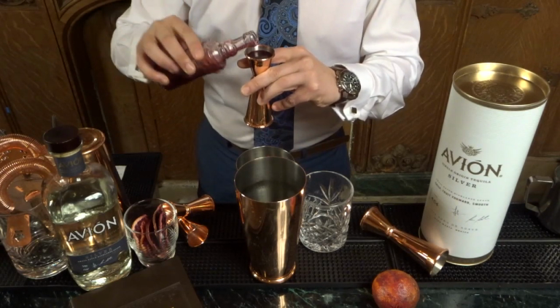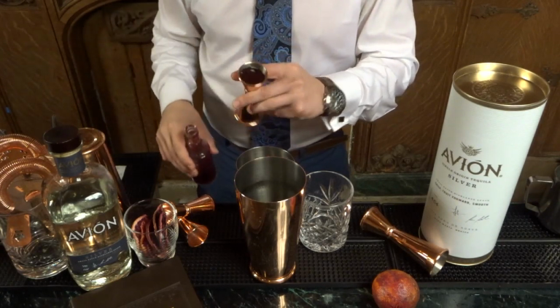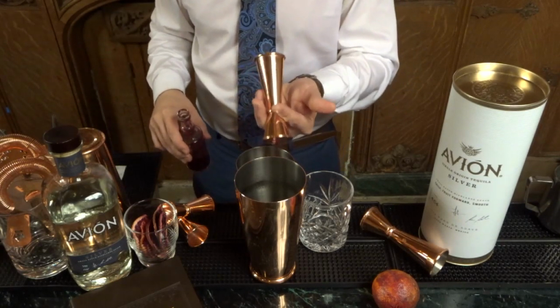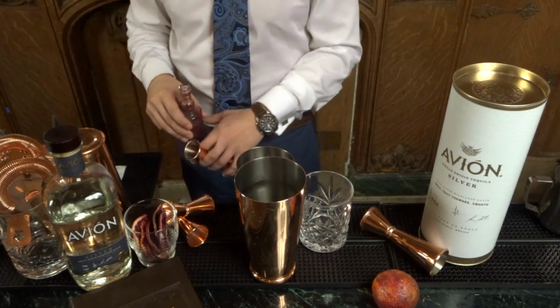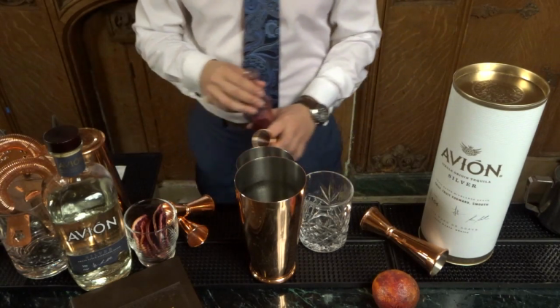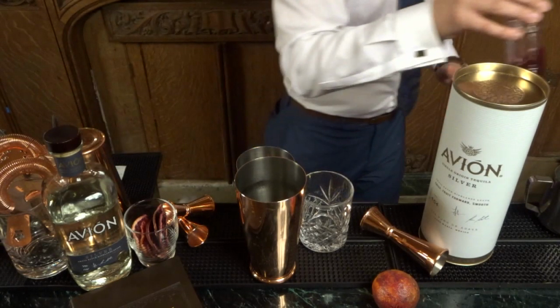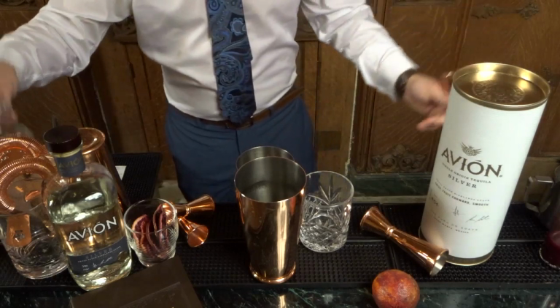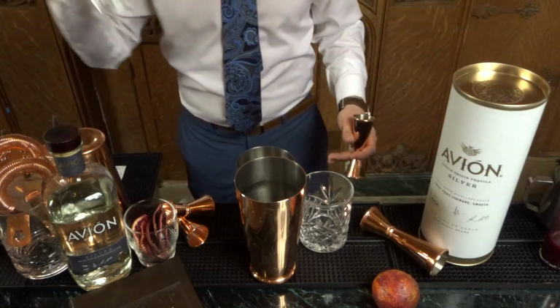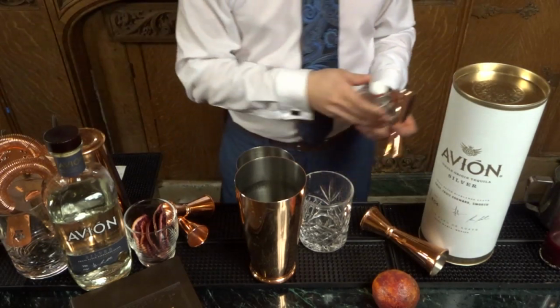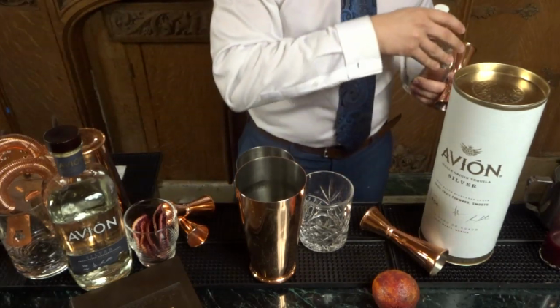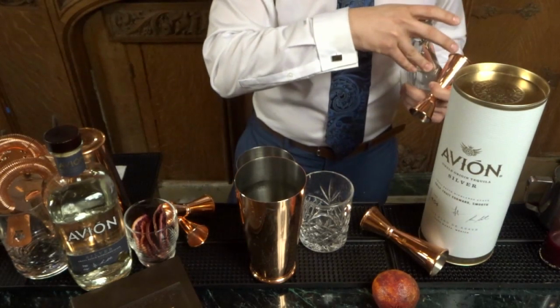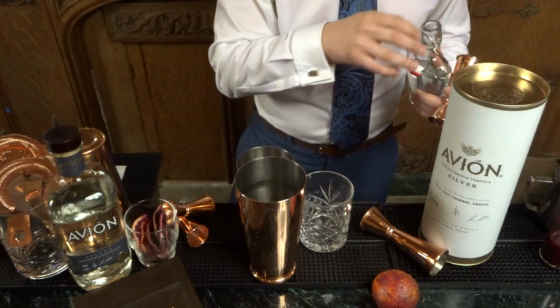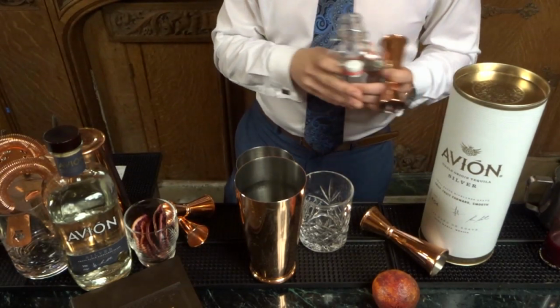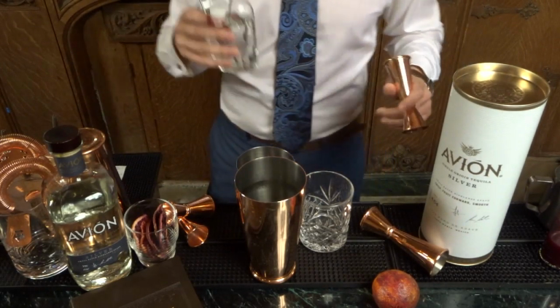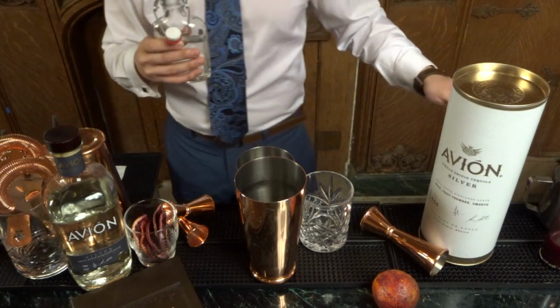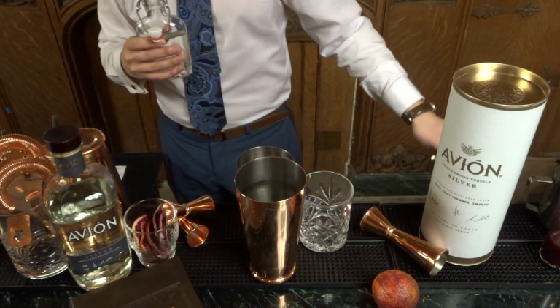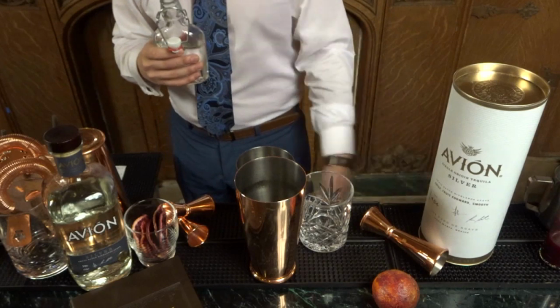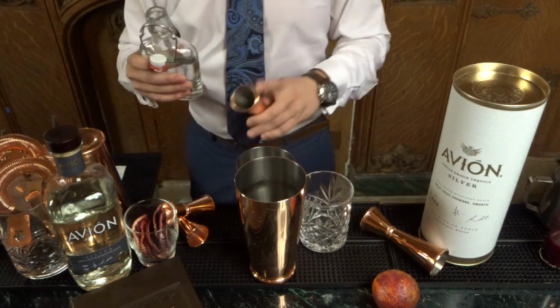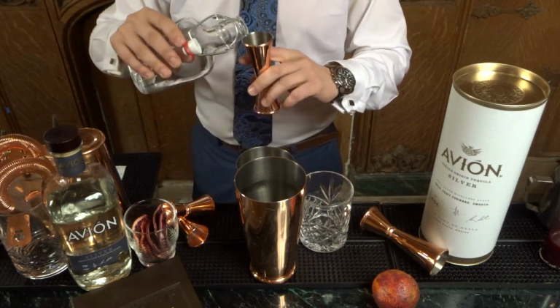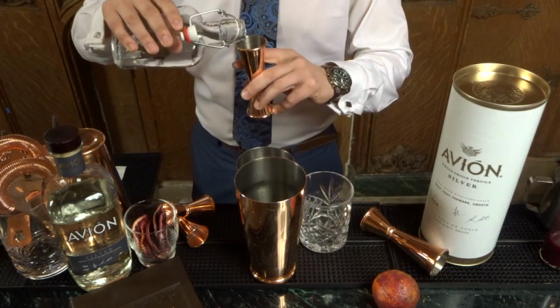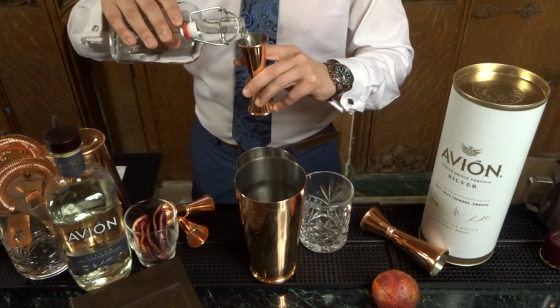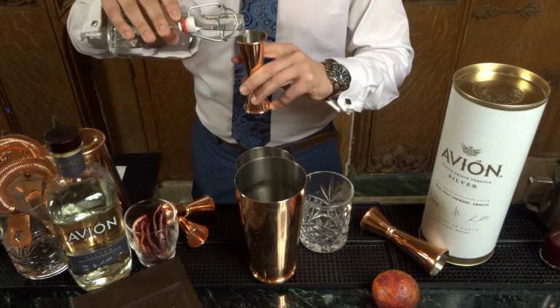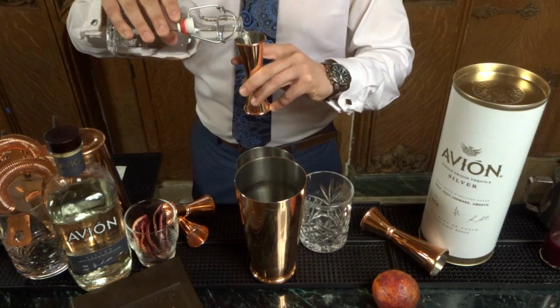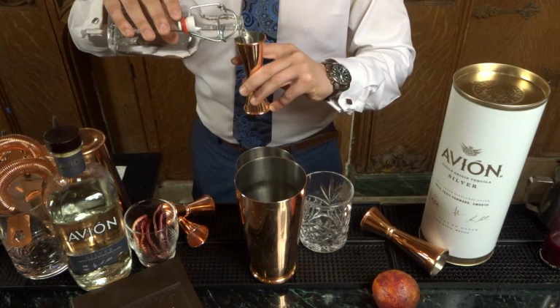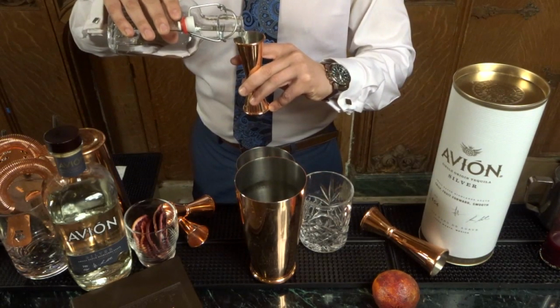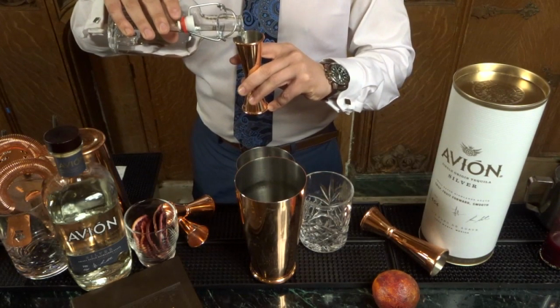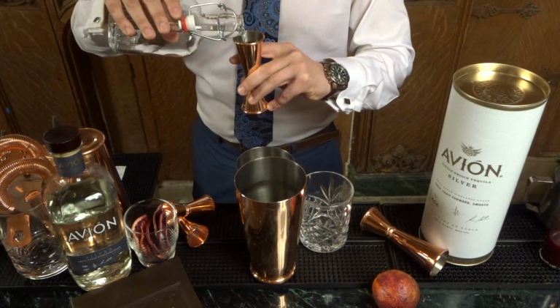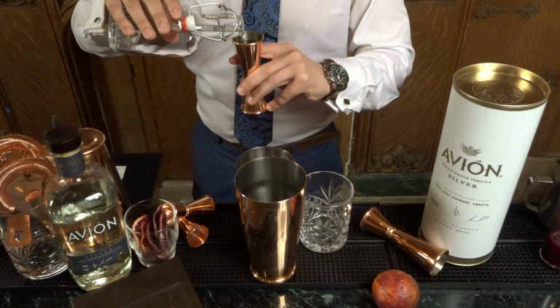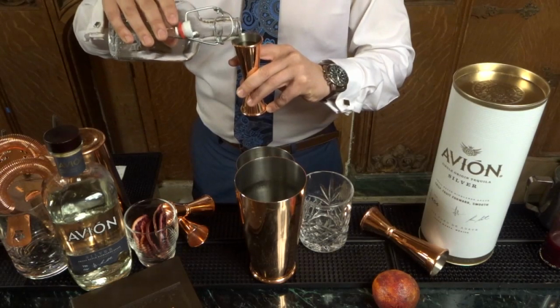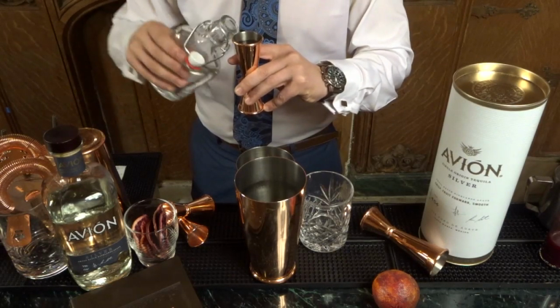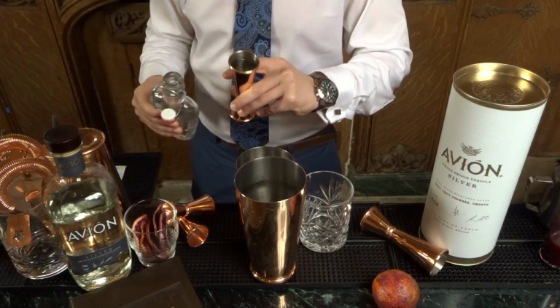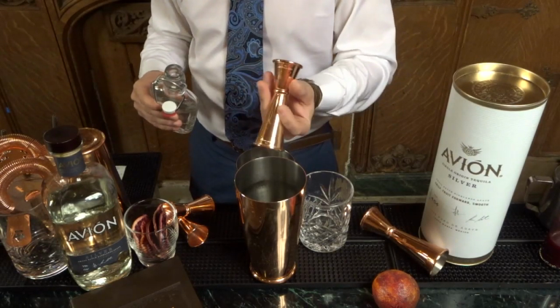That one again goes right up to the line, not over. Beautifully crafted tequila — the Avion Silver Blanco. Amazing for the quality of what you're having. Affordable and very approachable as well, but amazingly delicious.